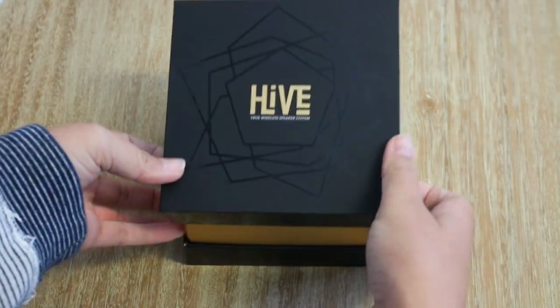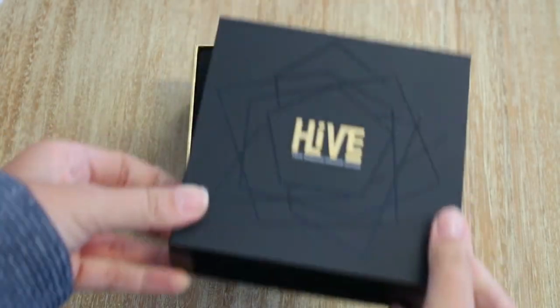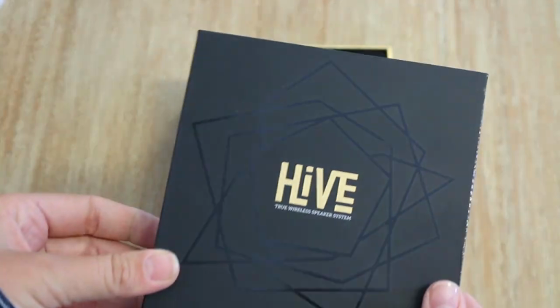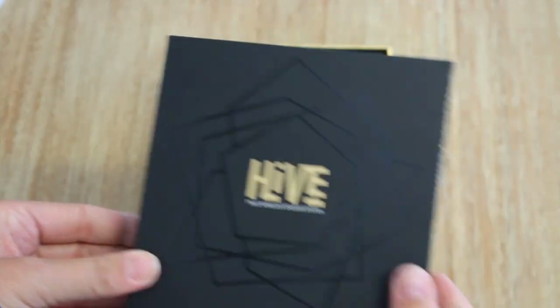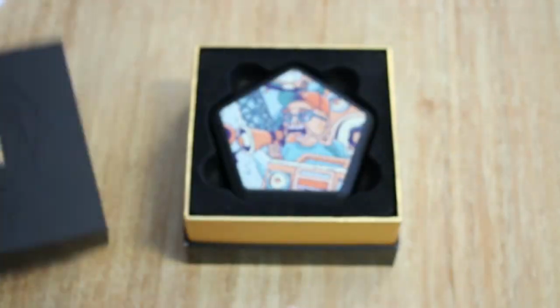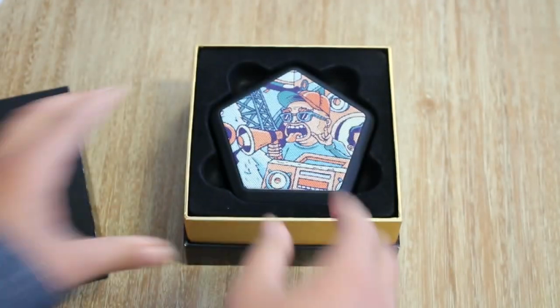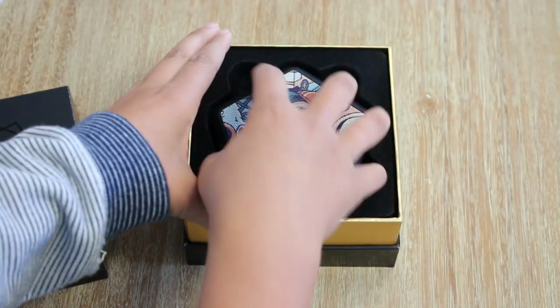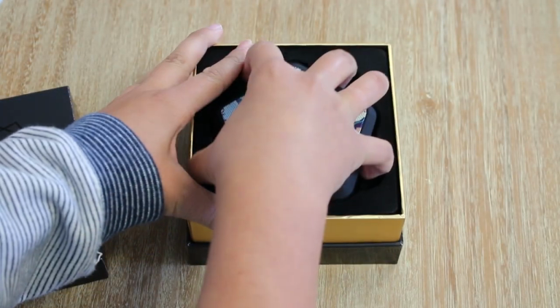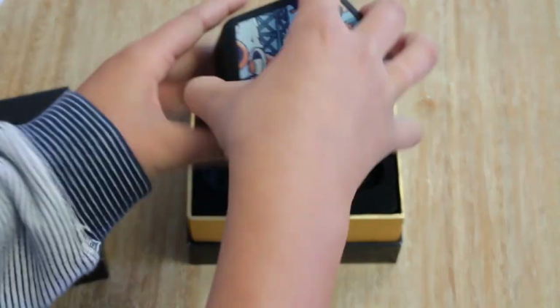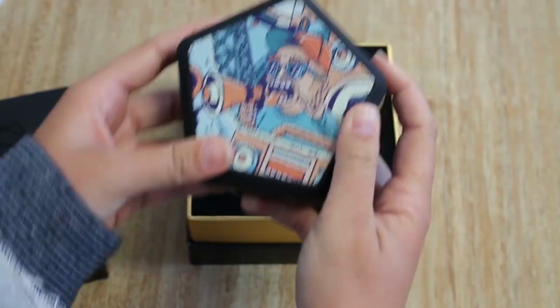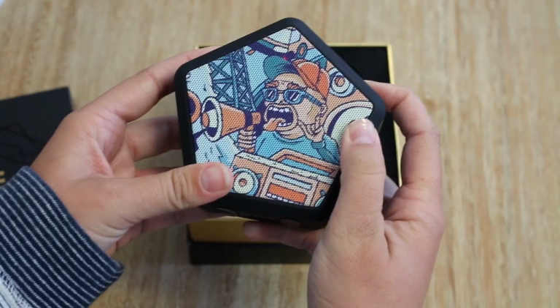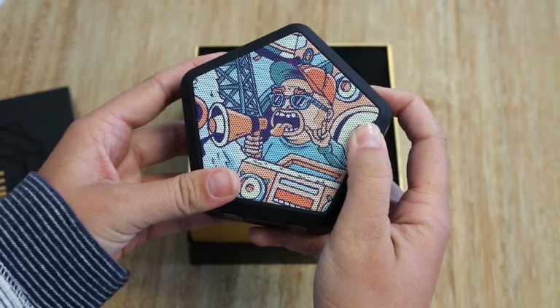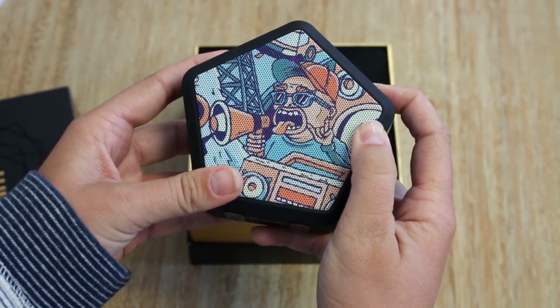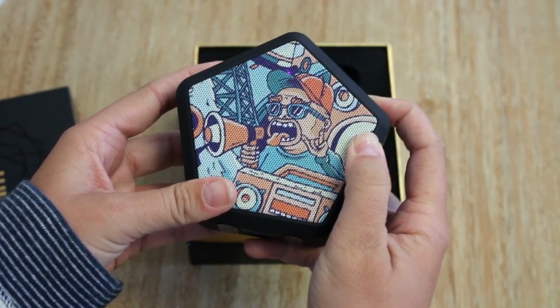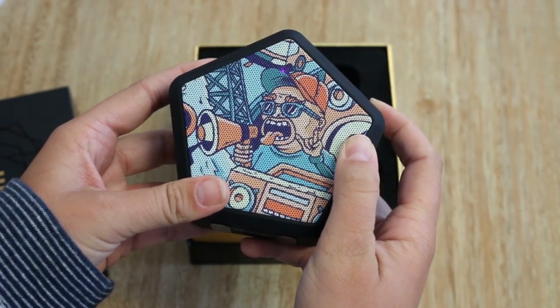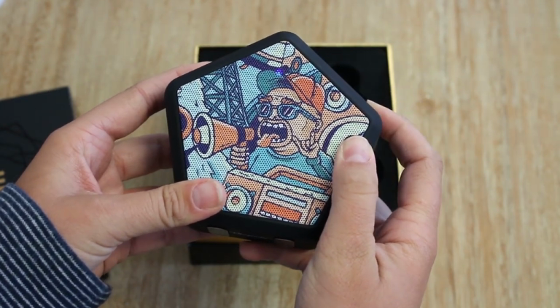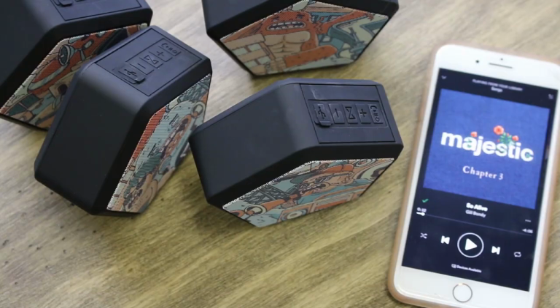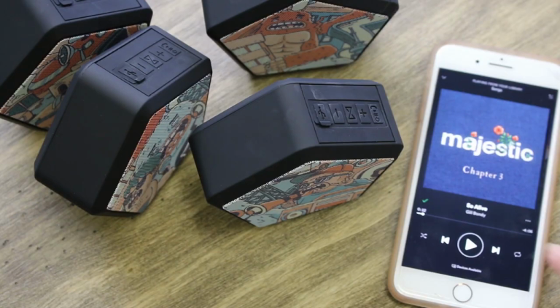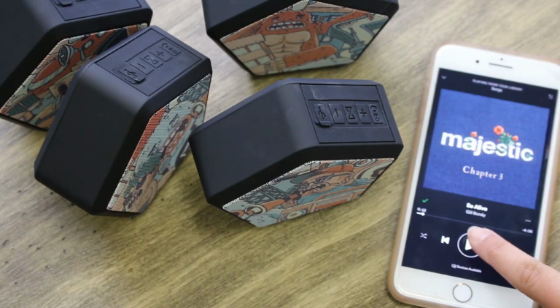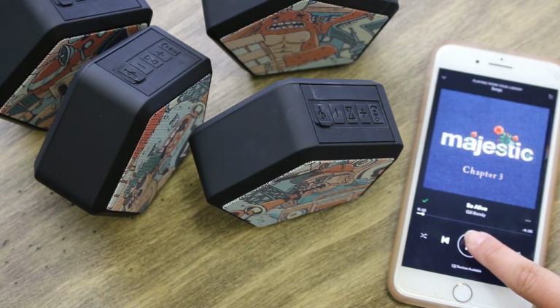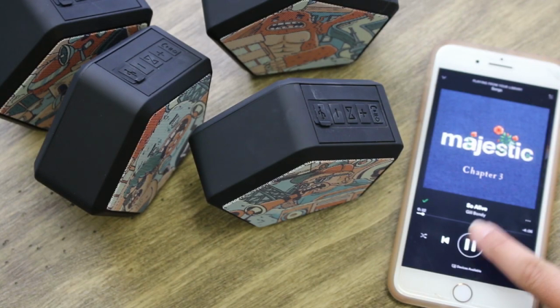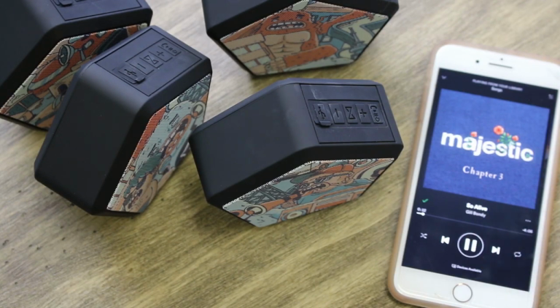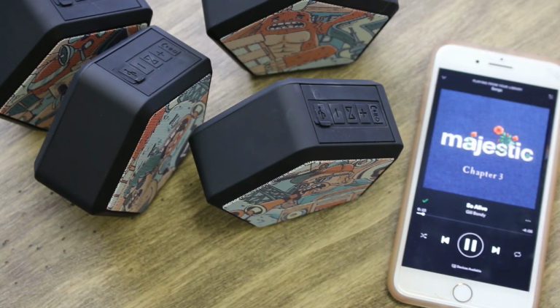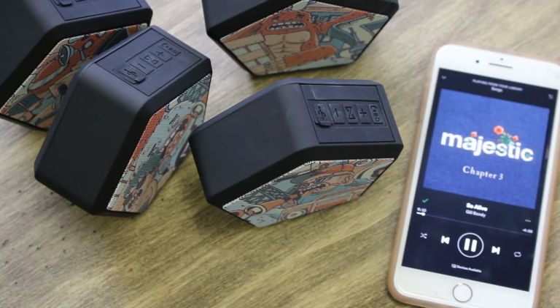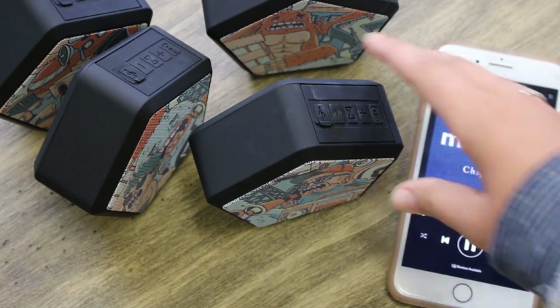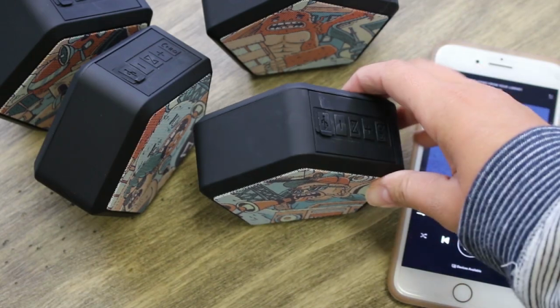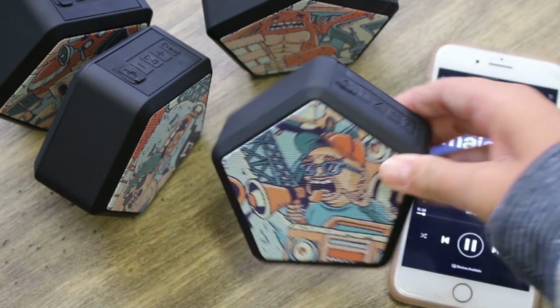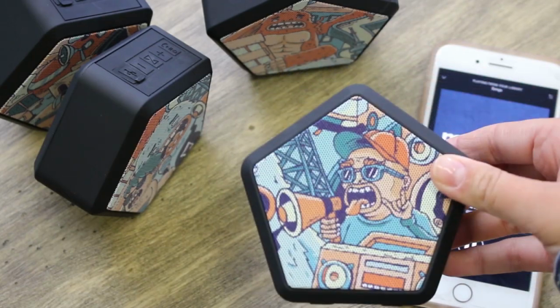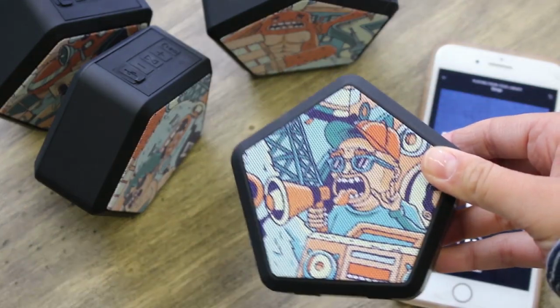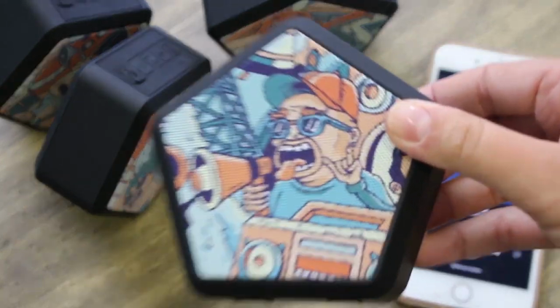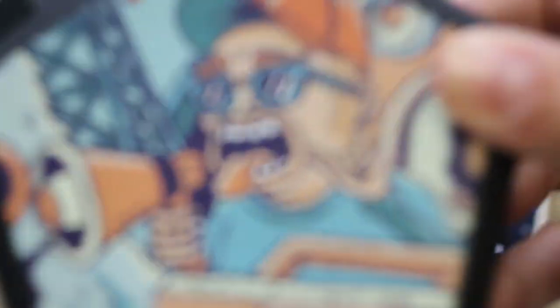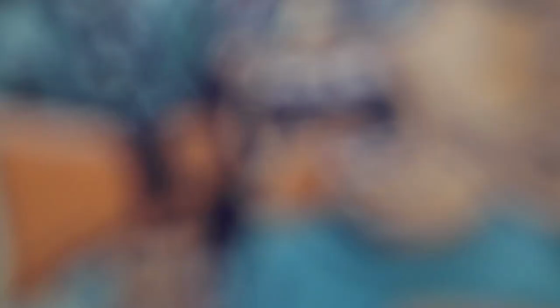It's time to meet the Hive, a speaker with beautiful packaging and awesome features. This 5-watt speaker has a 33-foot Bluetooth range and fits in the palm of your hand, but sounds amazing.